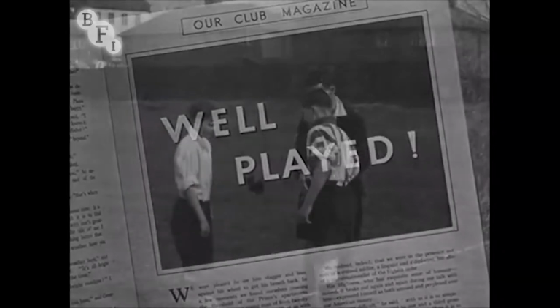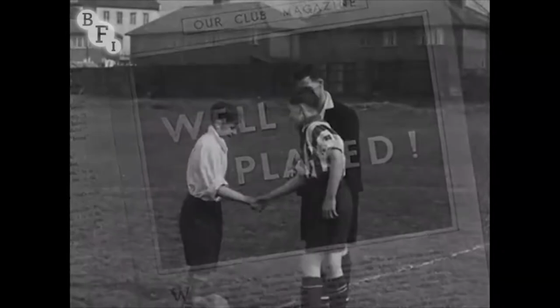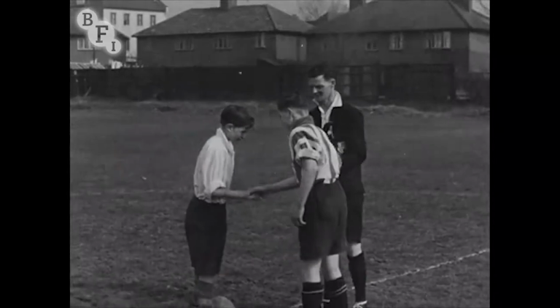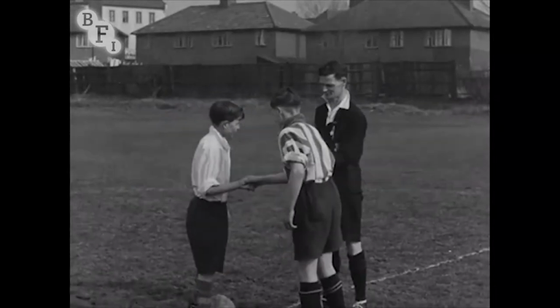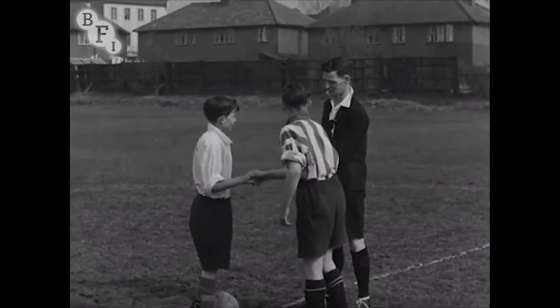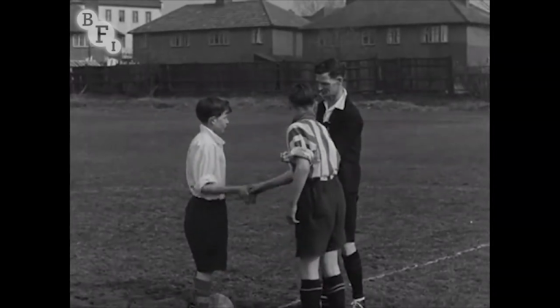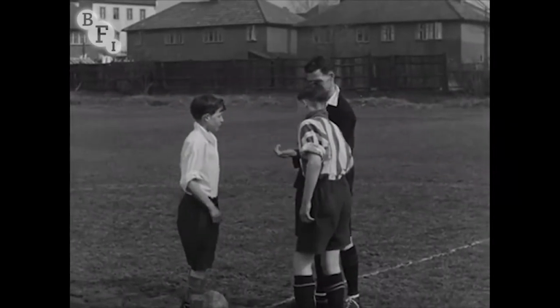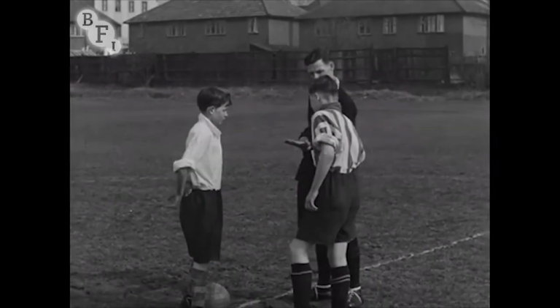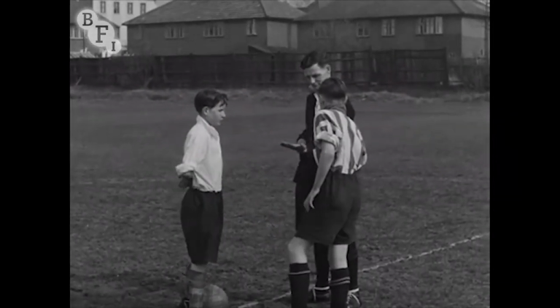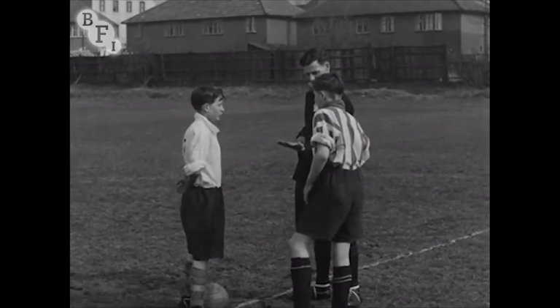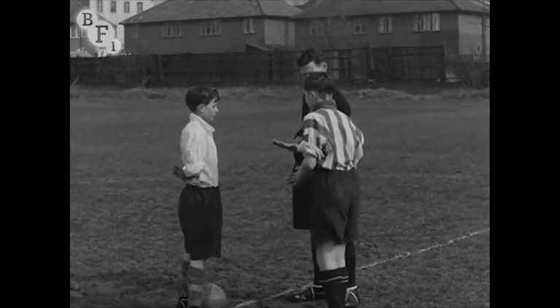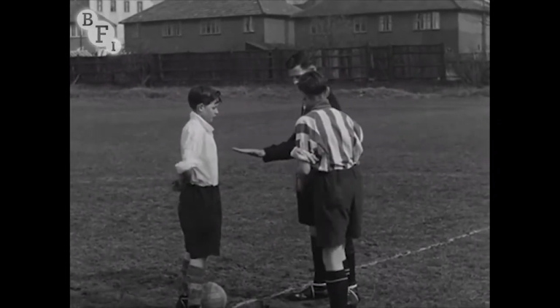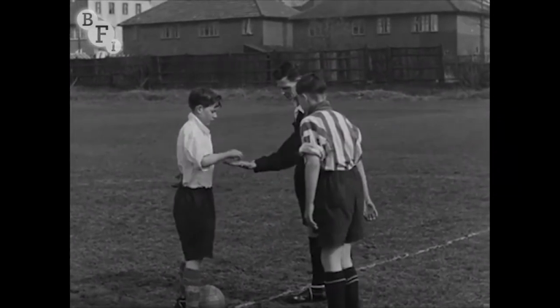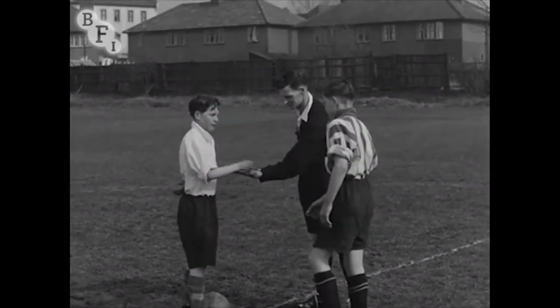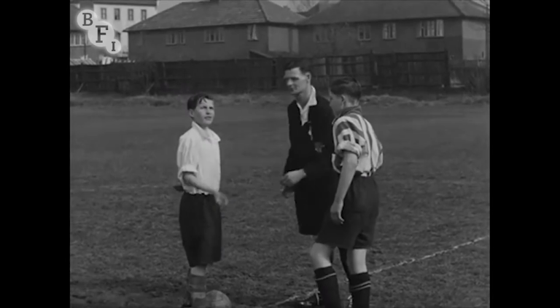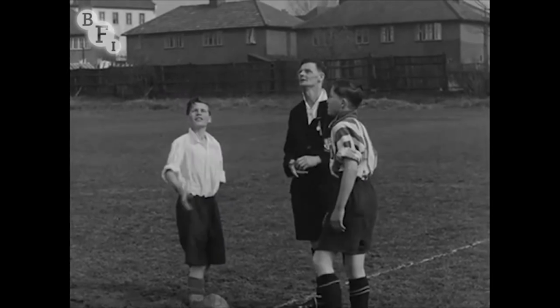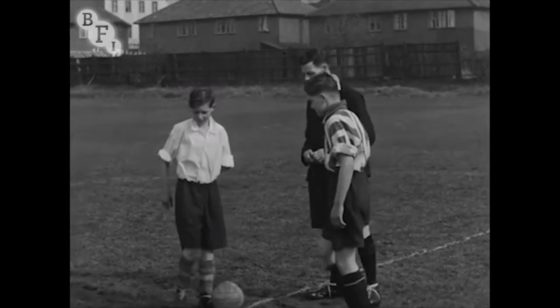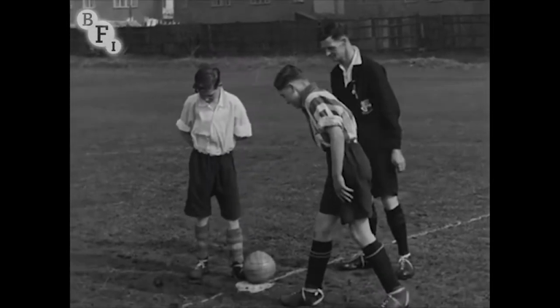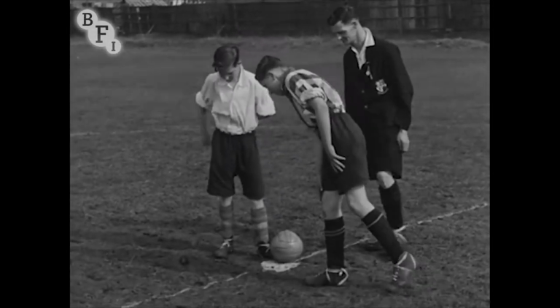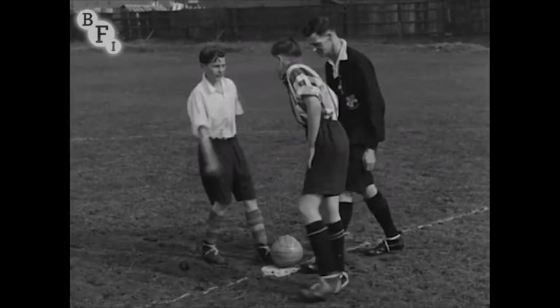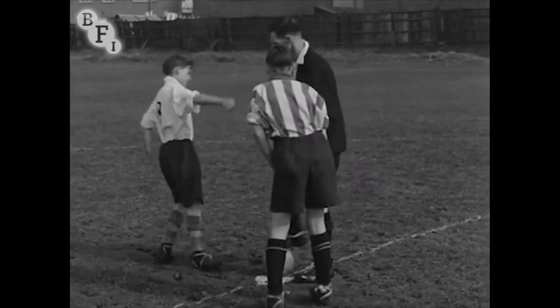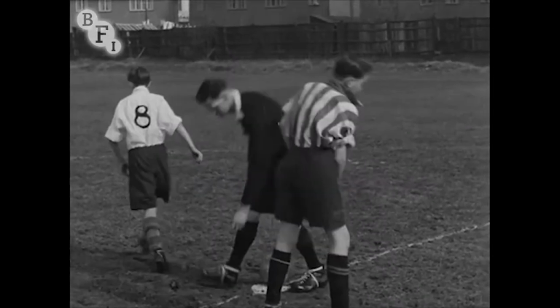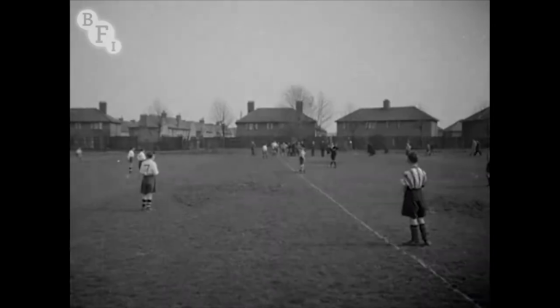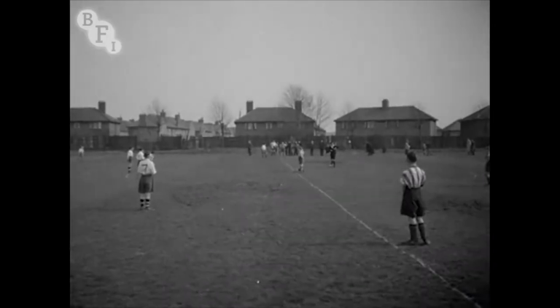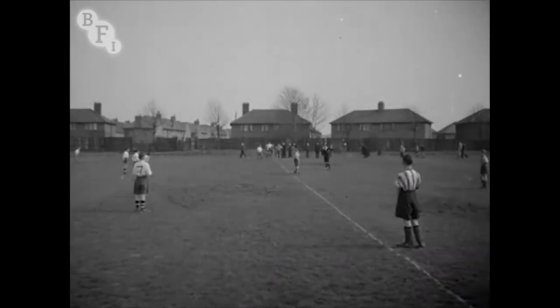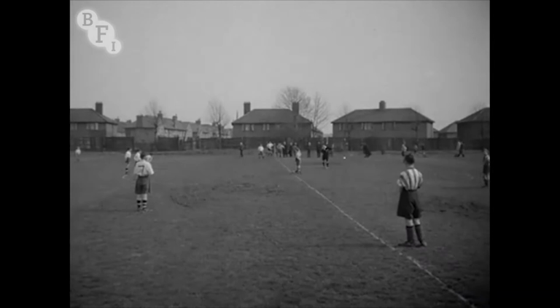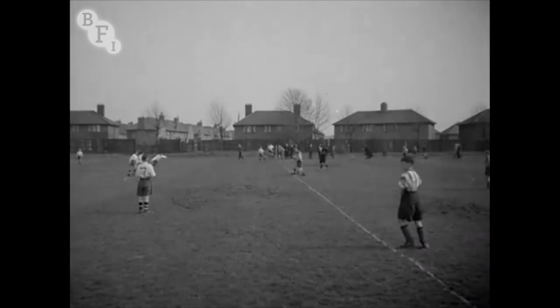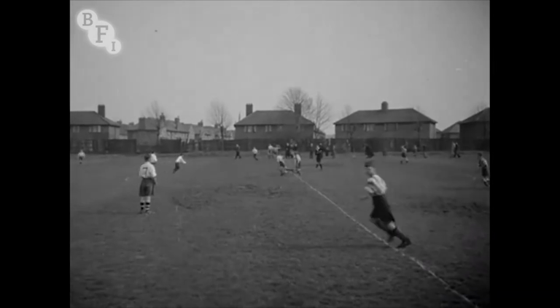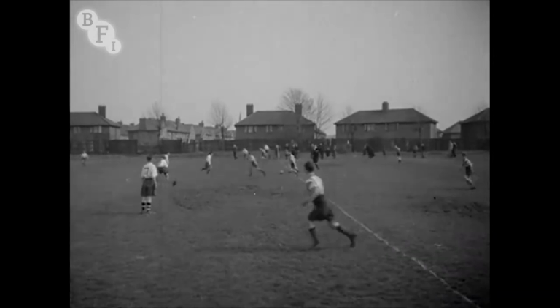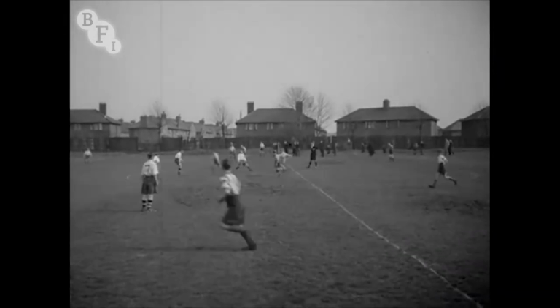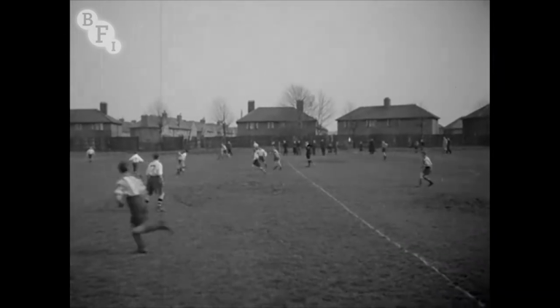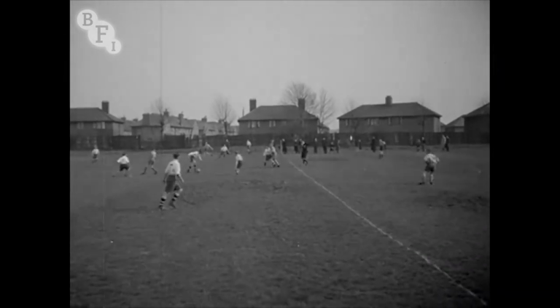As many of you are interested in football, we thought you'd like to see some of the All London Challenge Cup Final played between the Regal Norwood and the Regal Edmonton. Right from the start both teams played really good football.